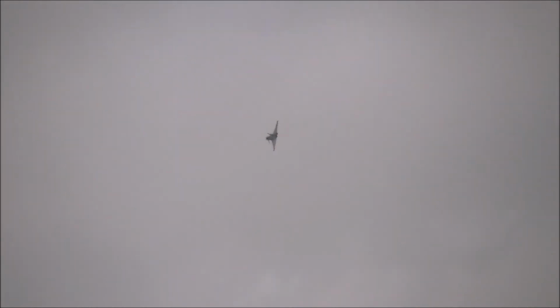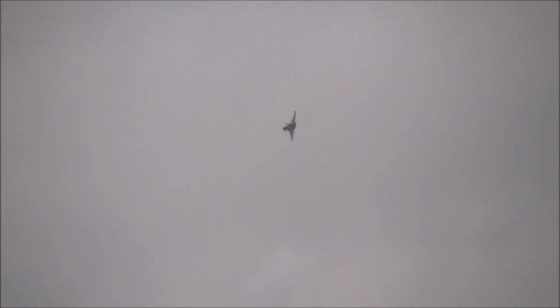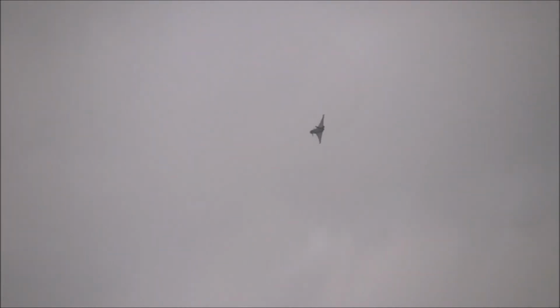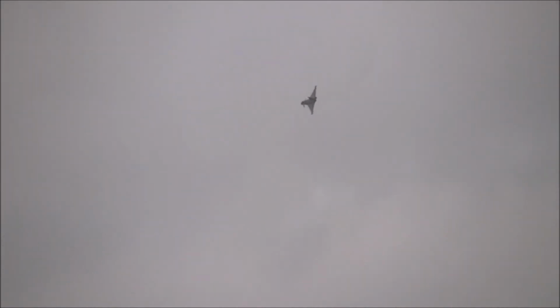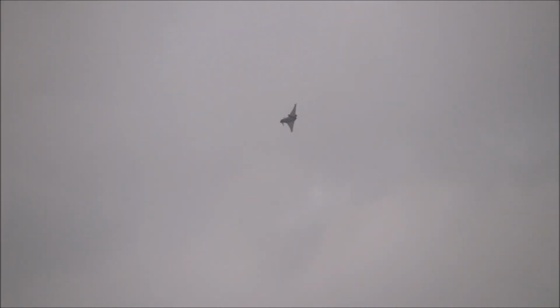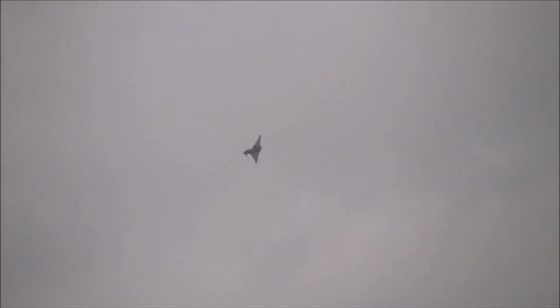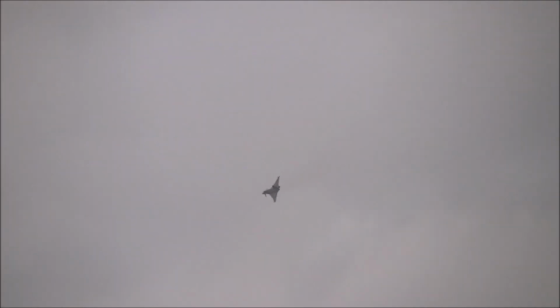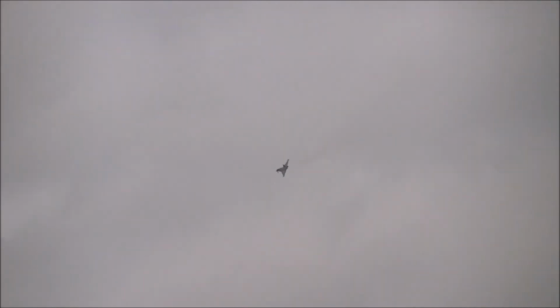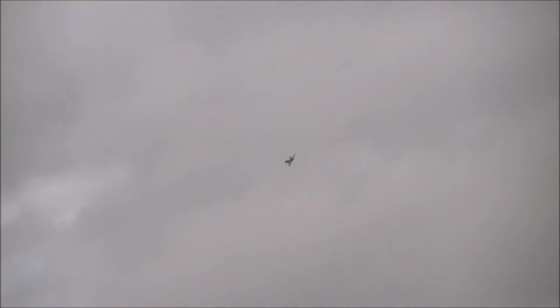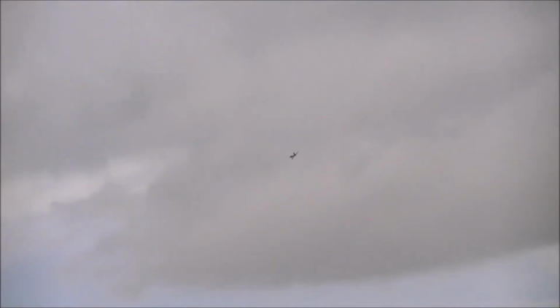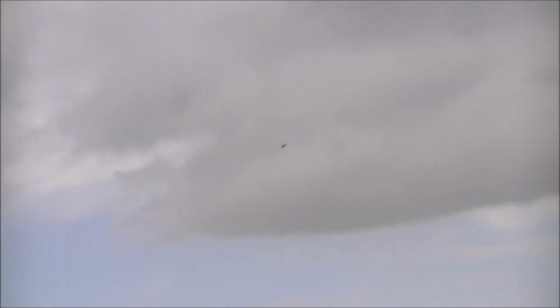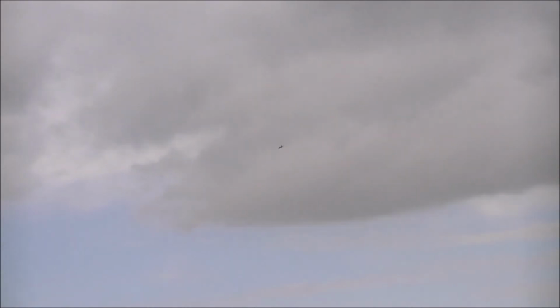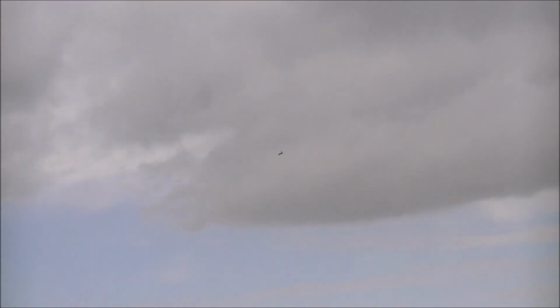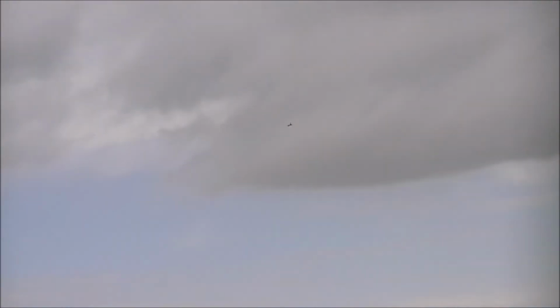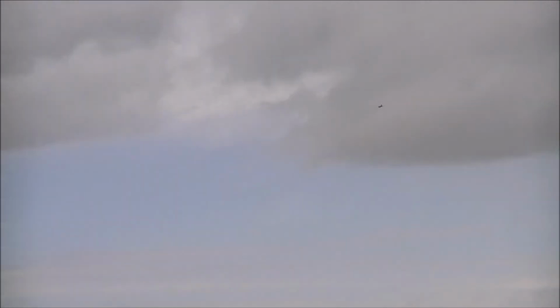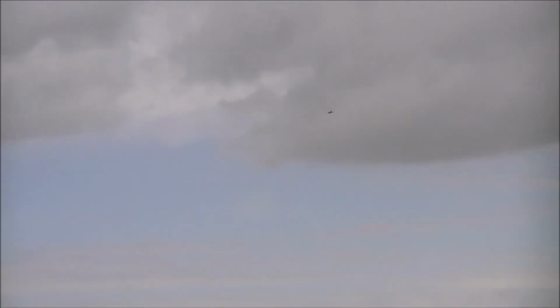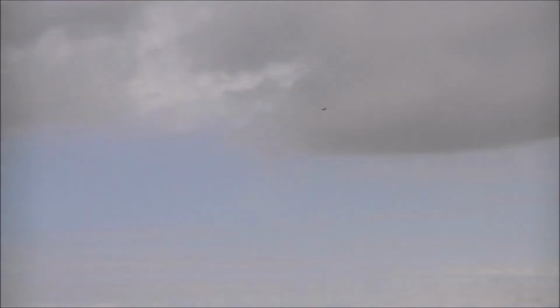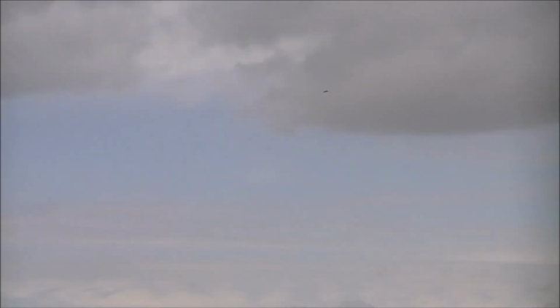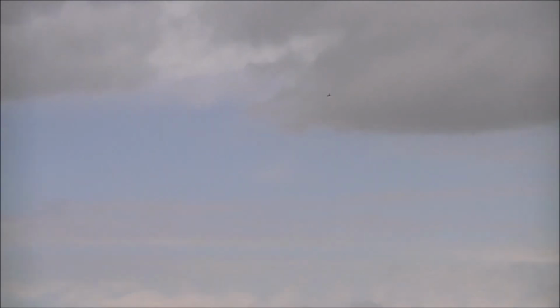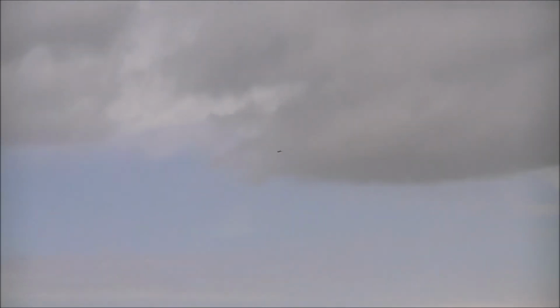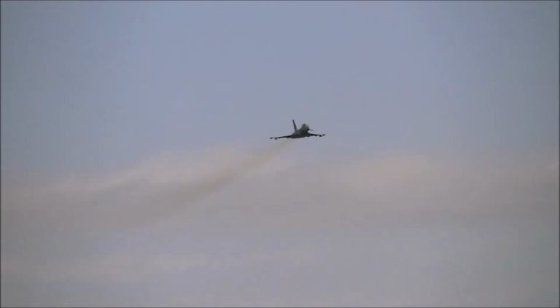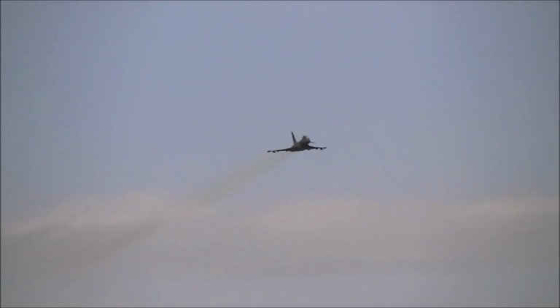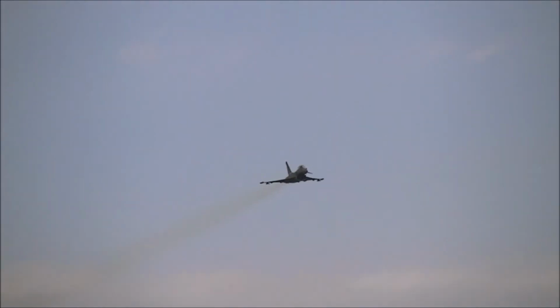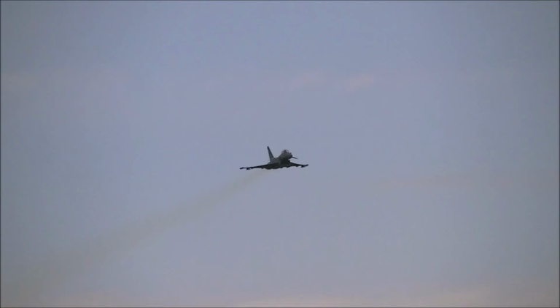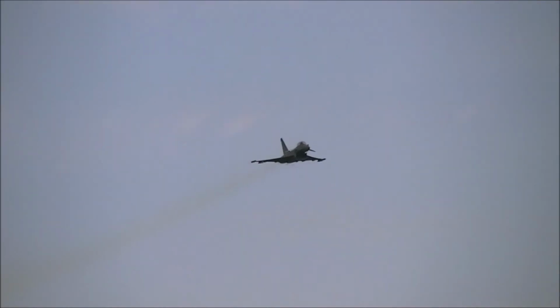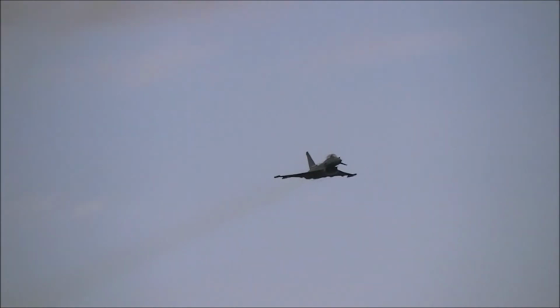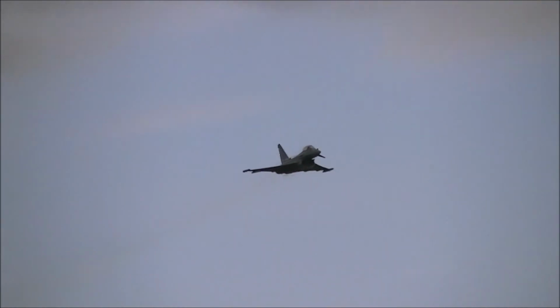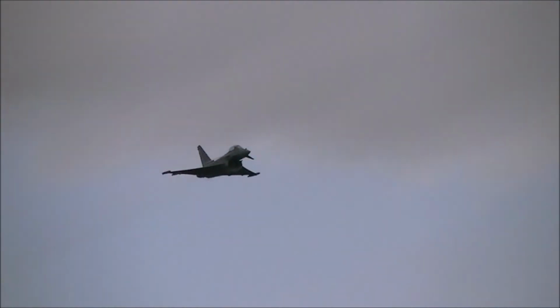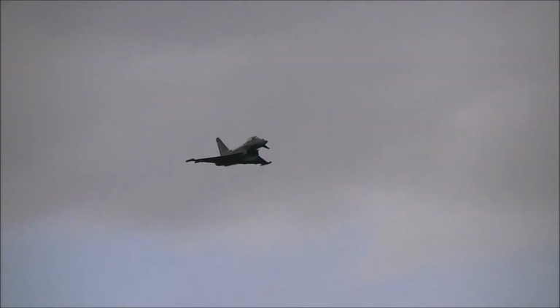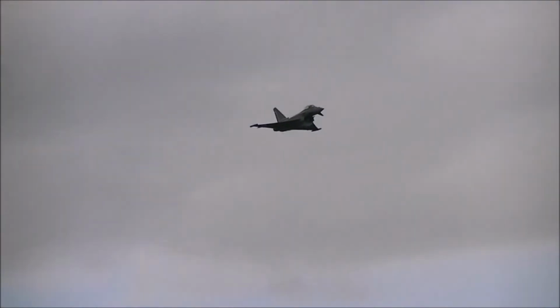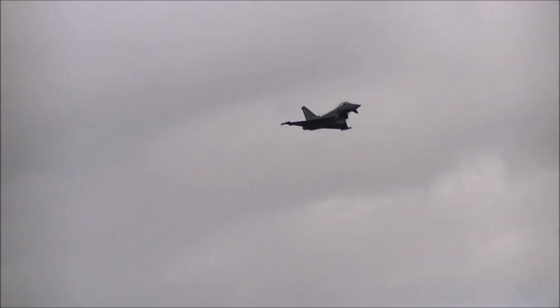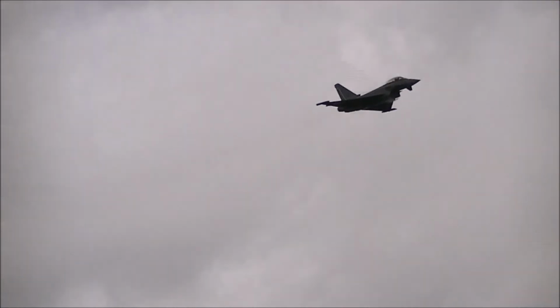That slight headwind component gives a speed over the ground of about 90 miles an hour, about 85 knots. From there it accelerates to 600 knots or 0.9 Mach, whichever comes first.